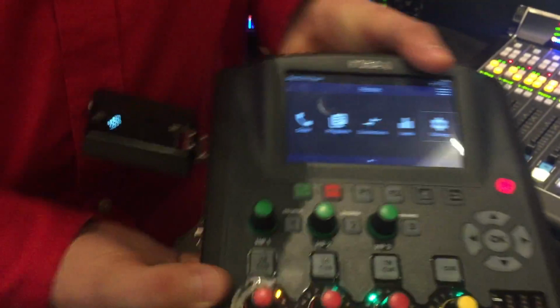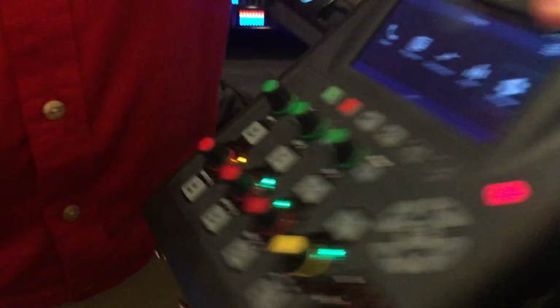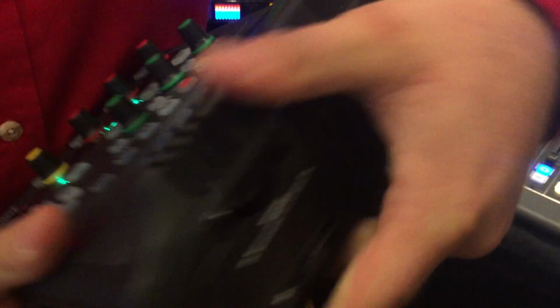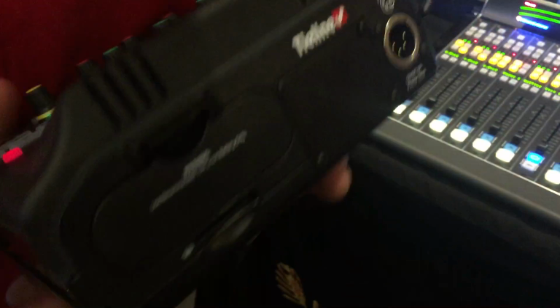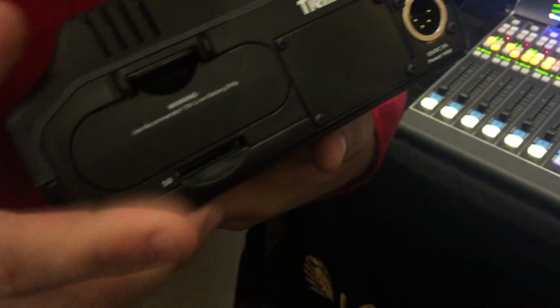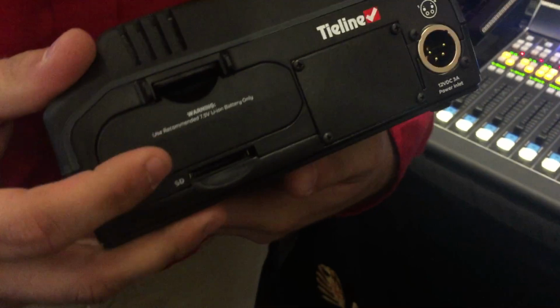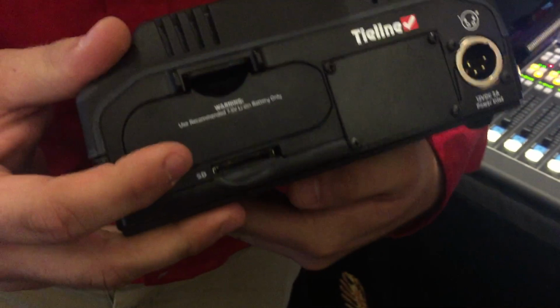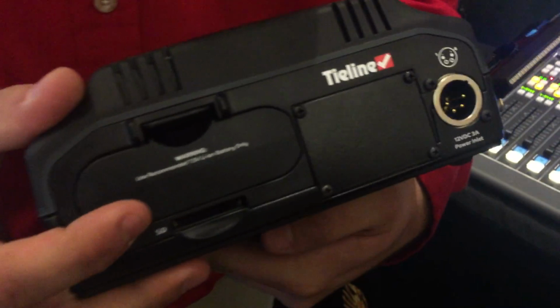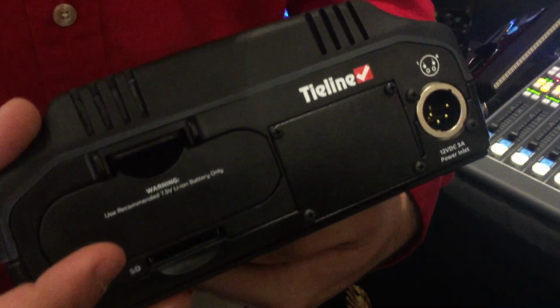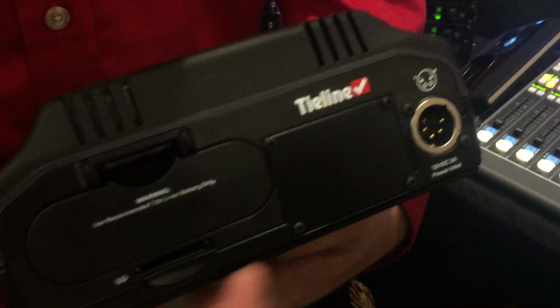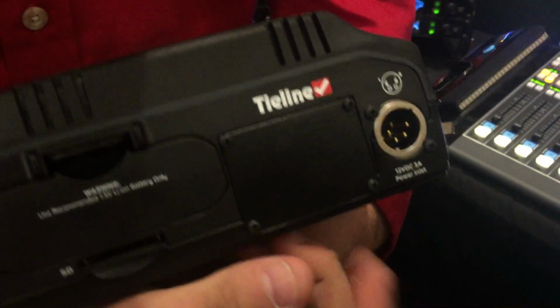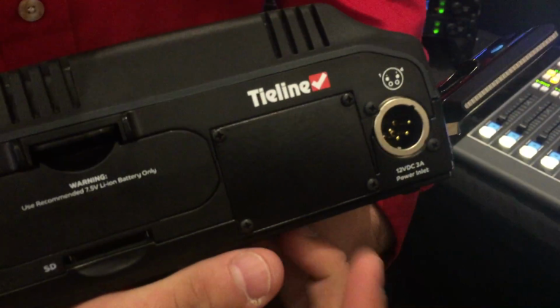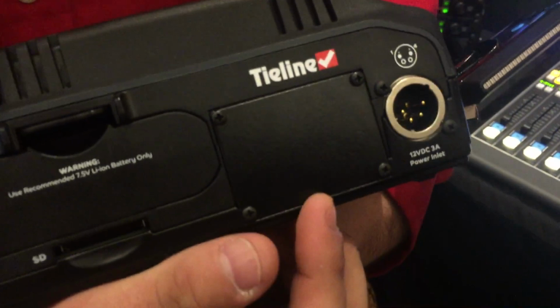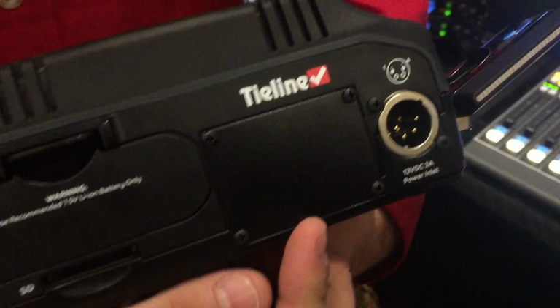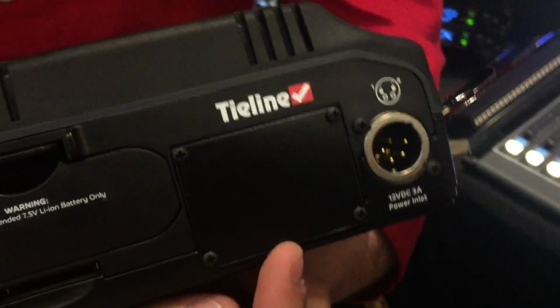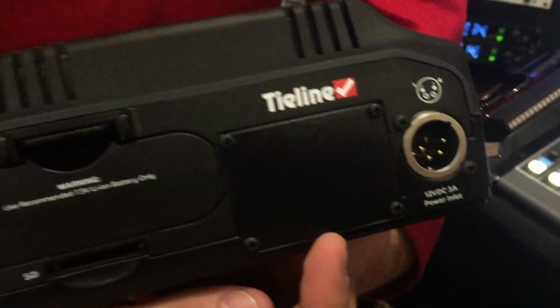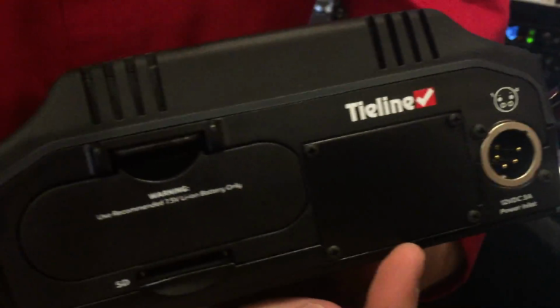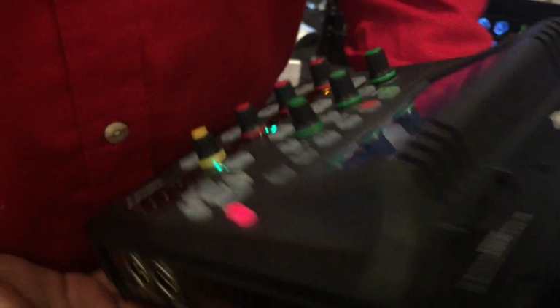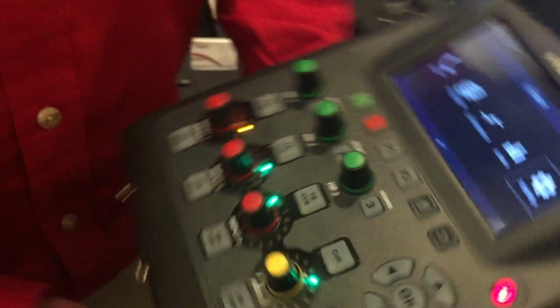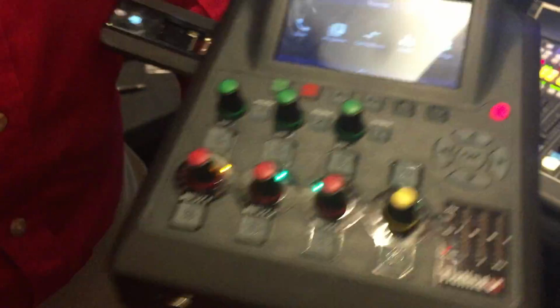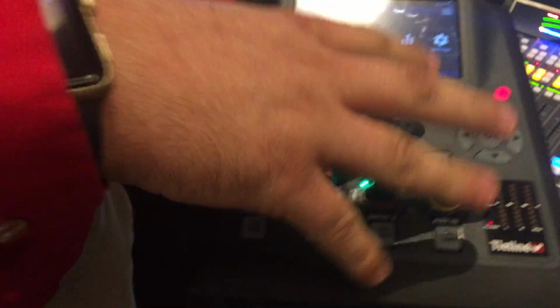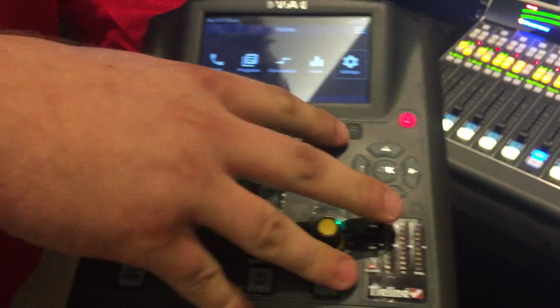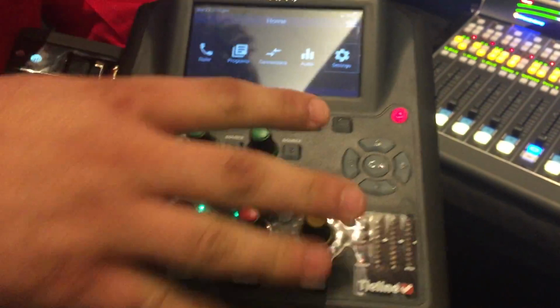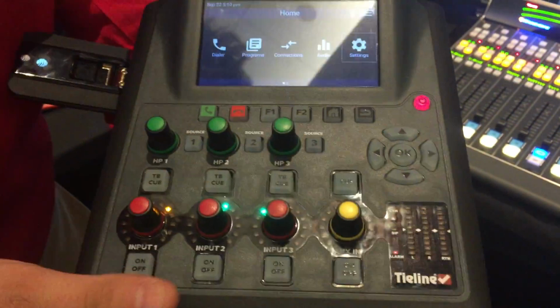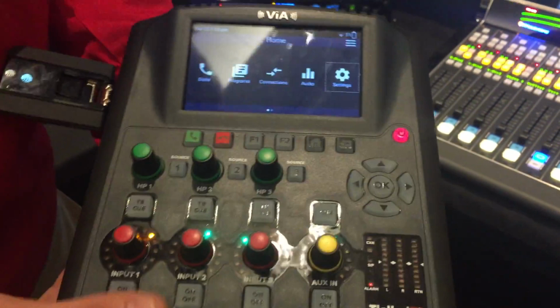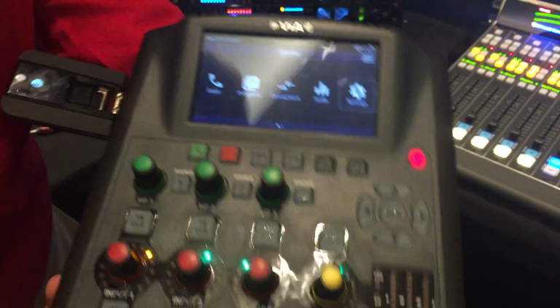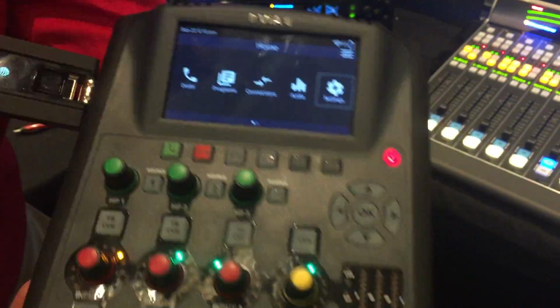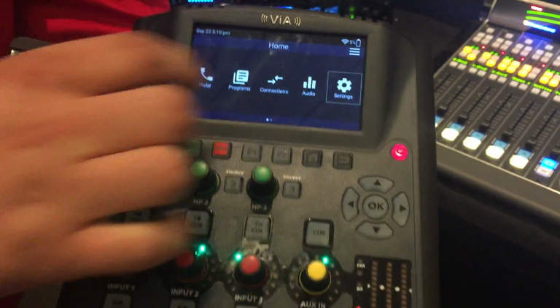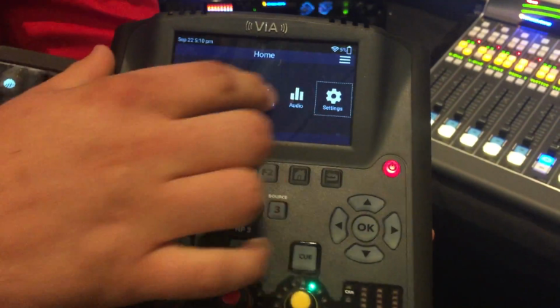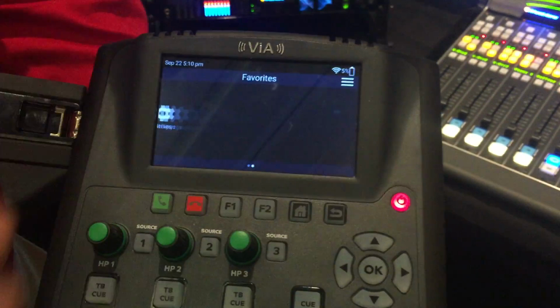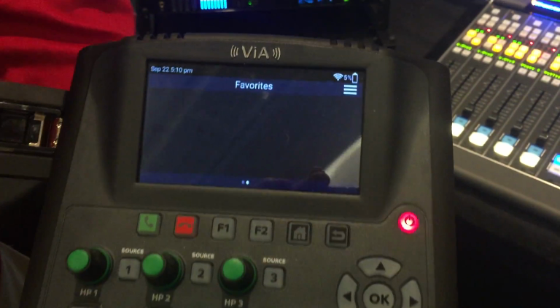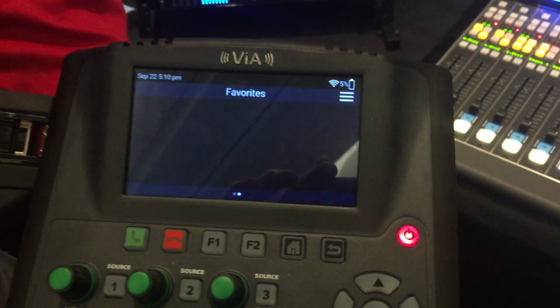We also have a built-in battery pack that is rechargeable. We do have an optional POTS and ISDN support. There is built-in Wi-Fi for Wi-Fi connectivity, and it is a full-blown touch screen interface.